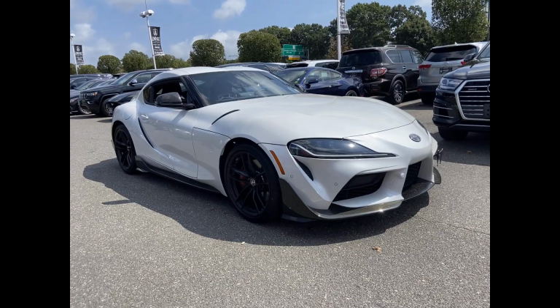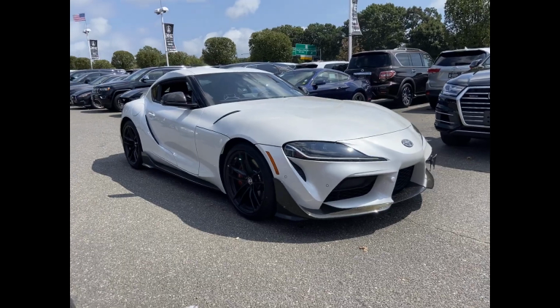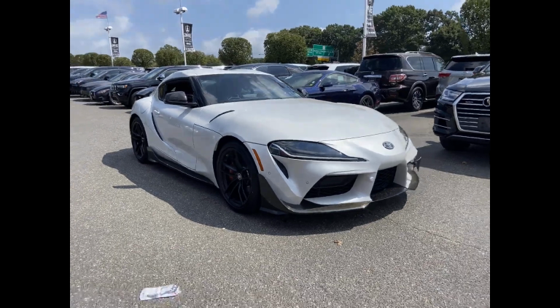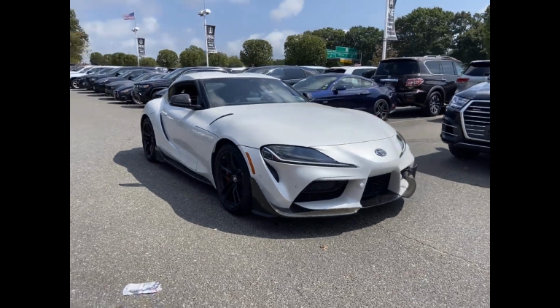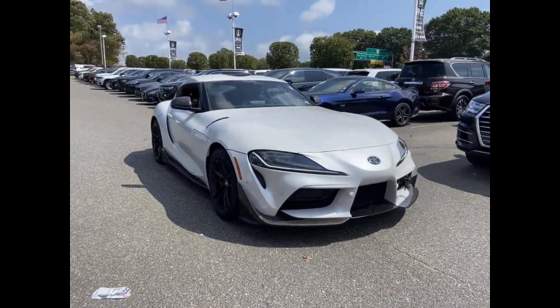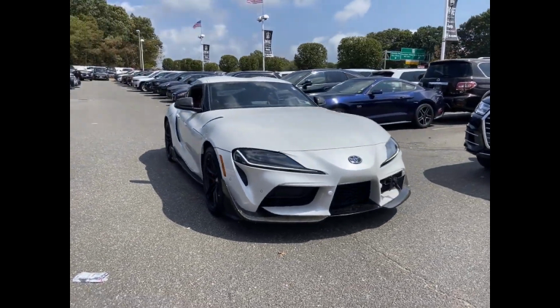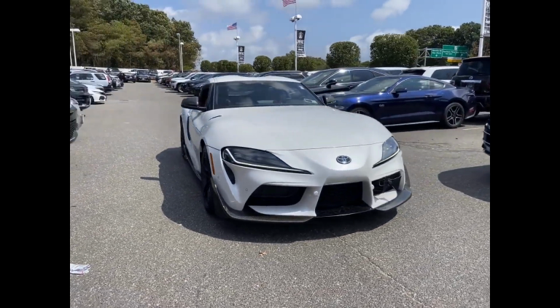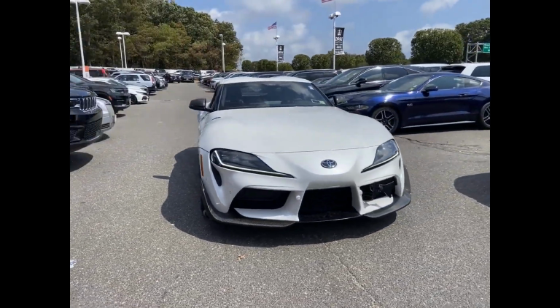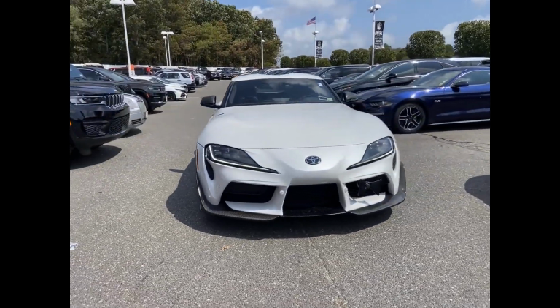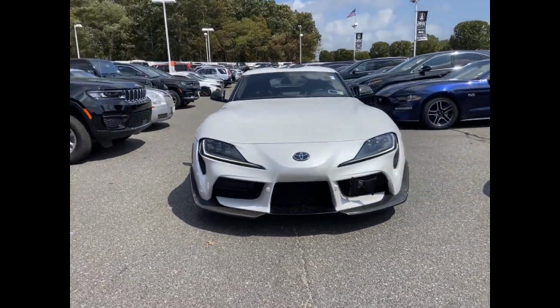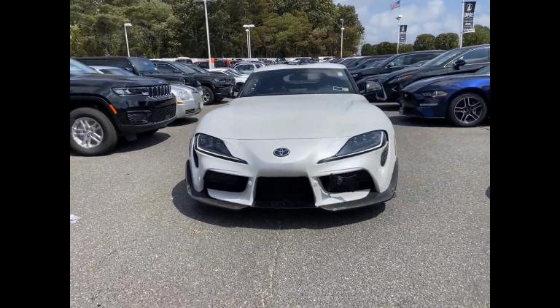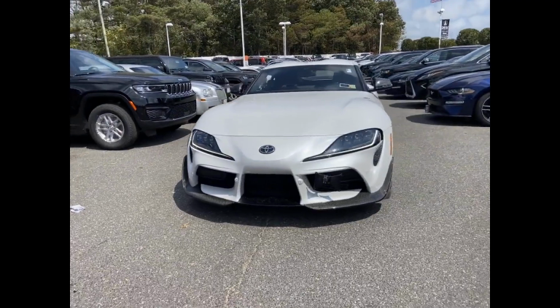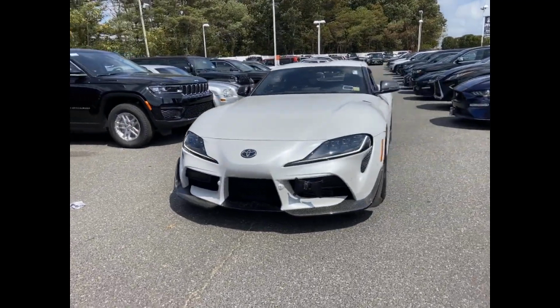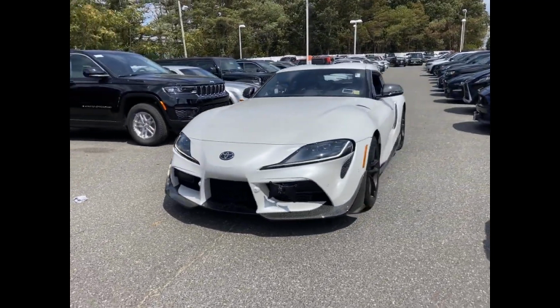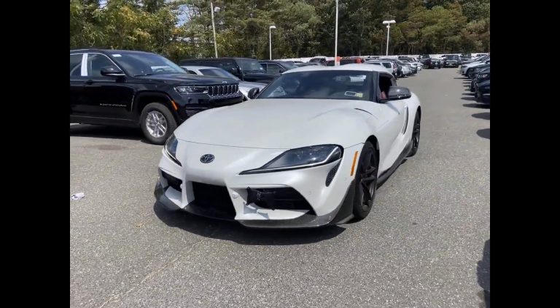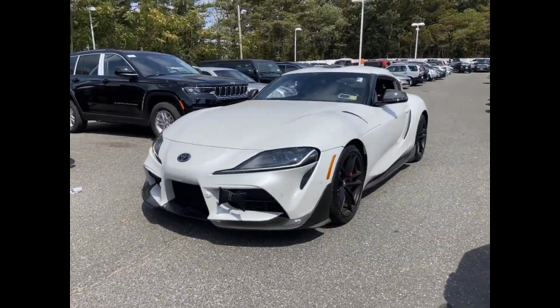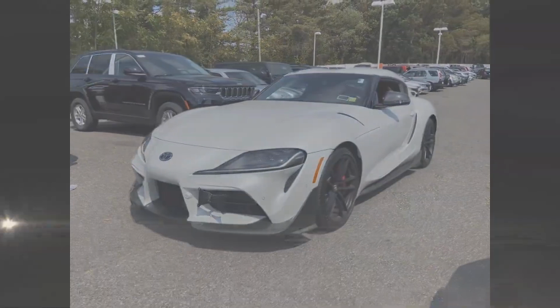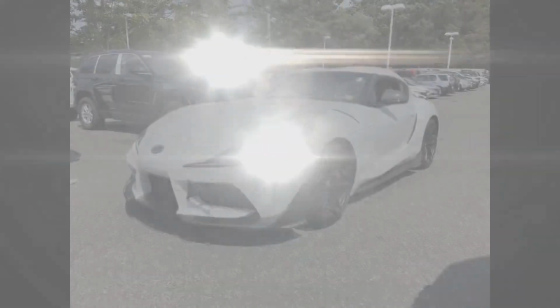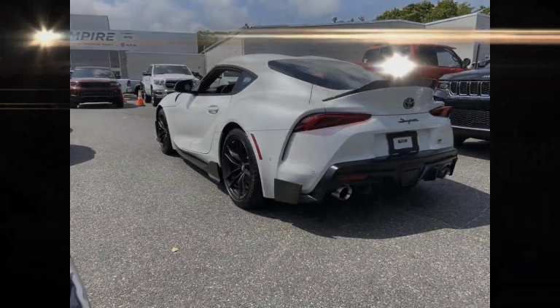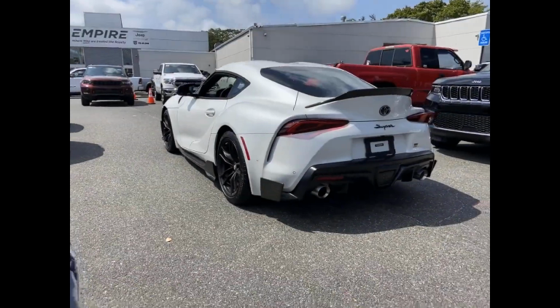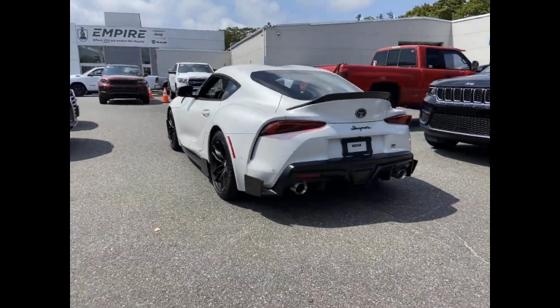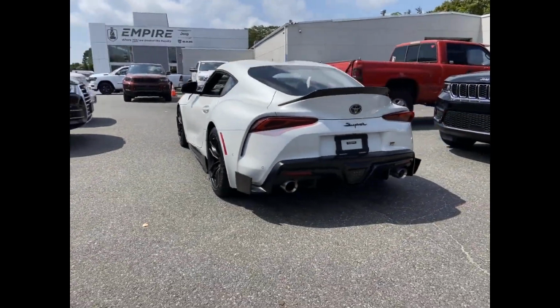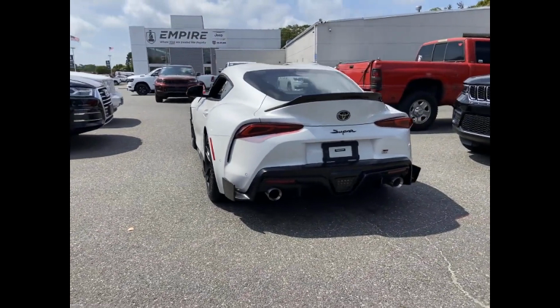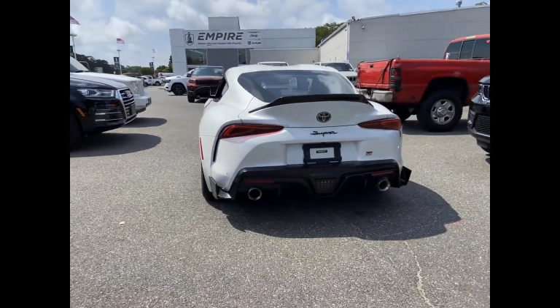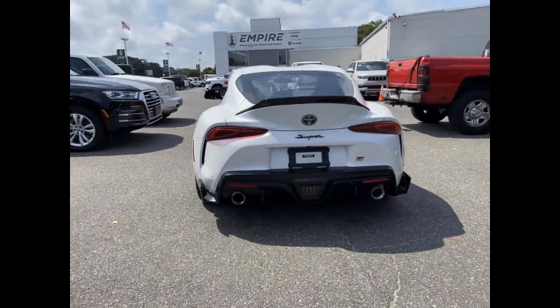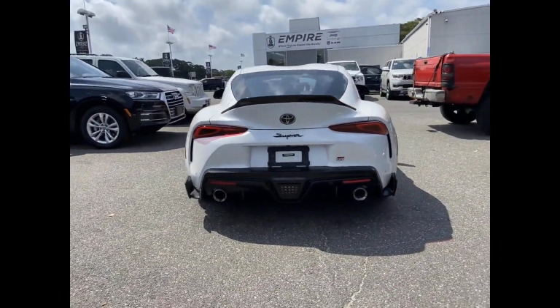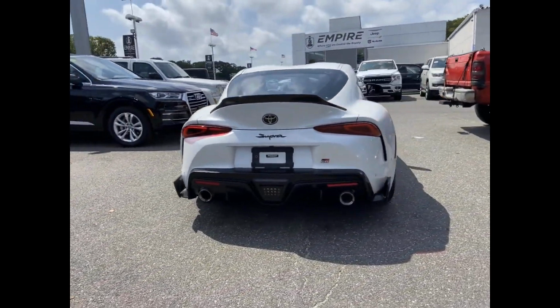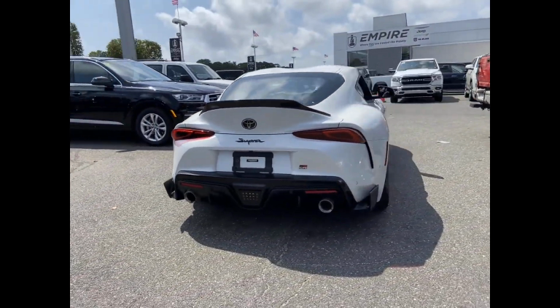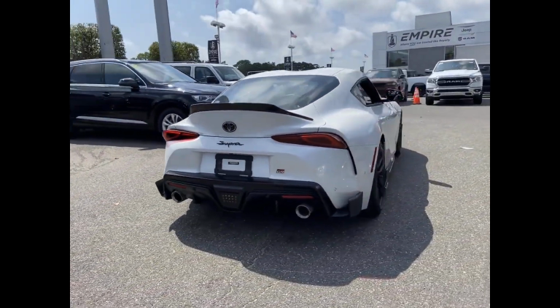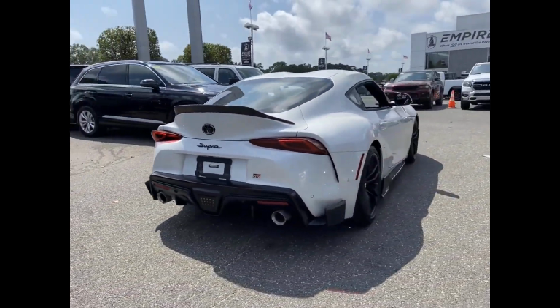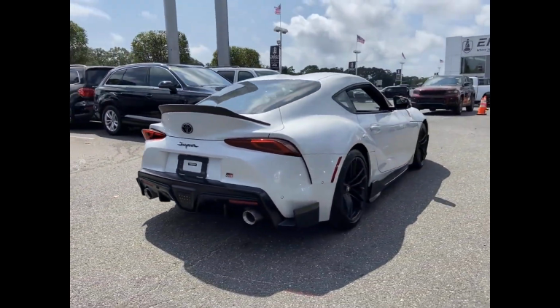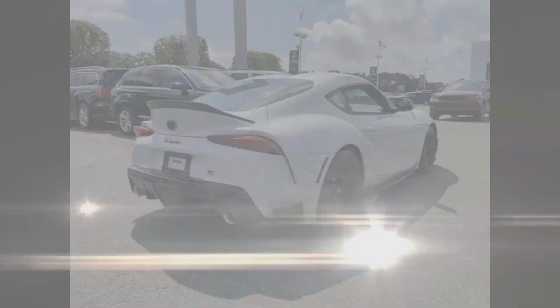2022 Toyota GR Supra. With less than 1,000 miles on the odometer, this coupe is sleek and stylish with added comforts. Designed with its driver and passengers in mind, with features like these.